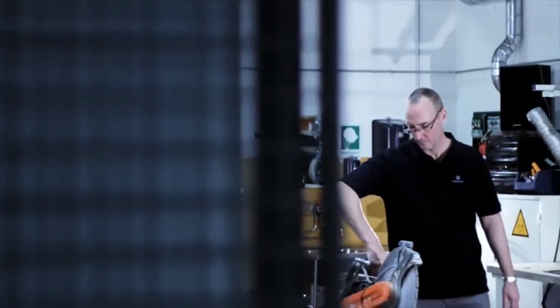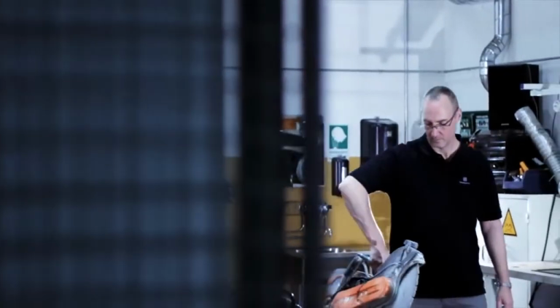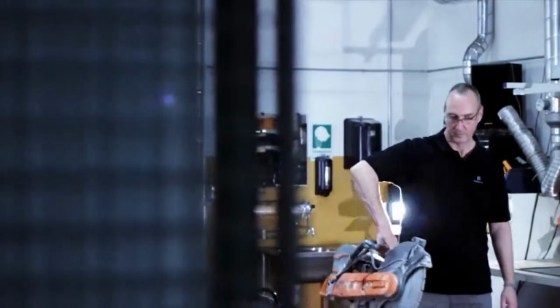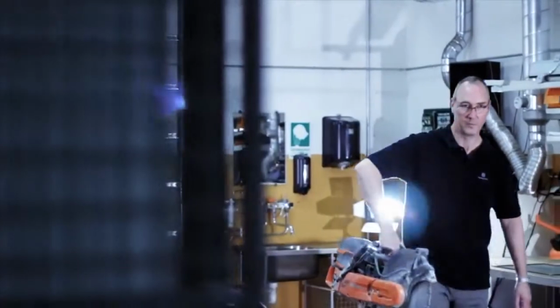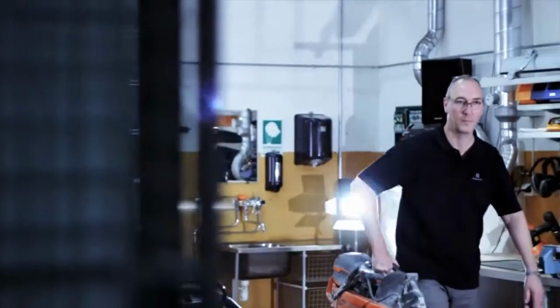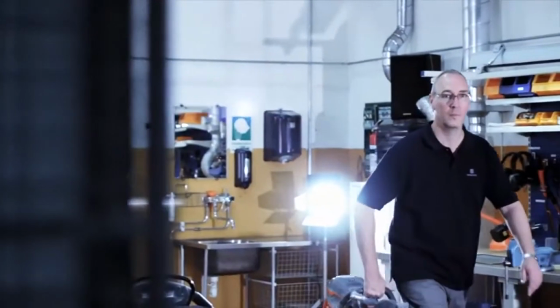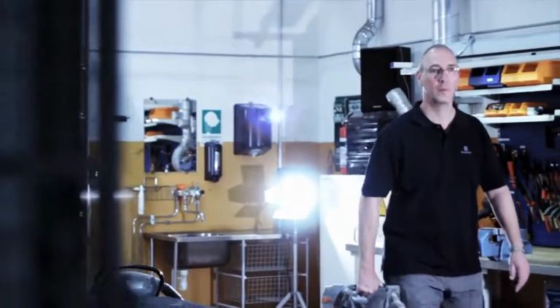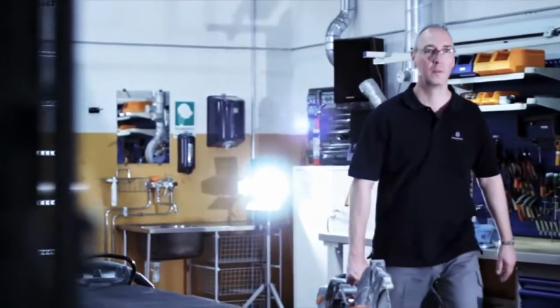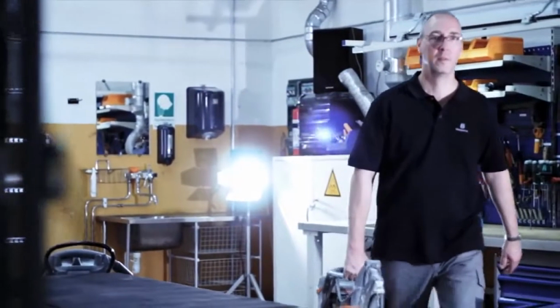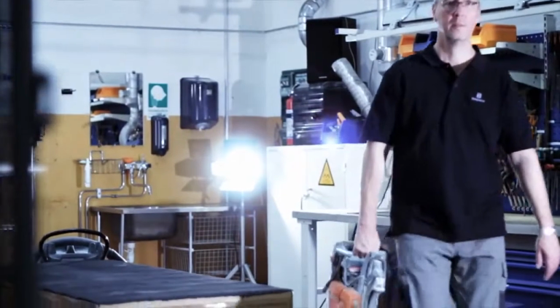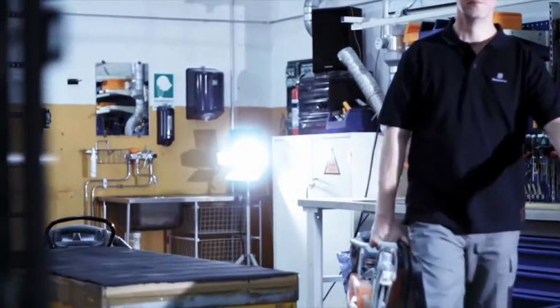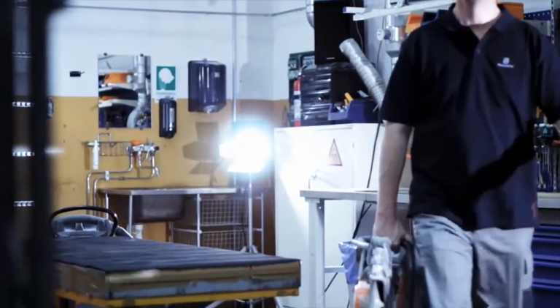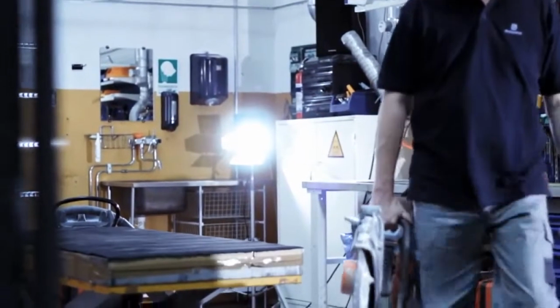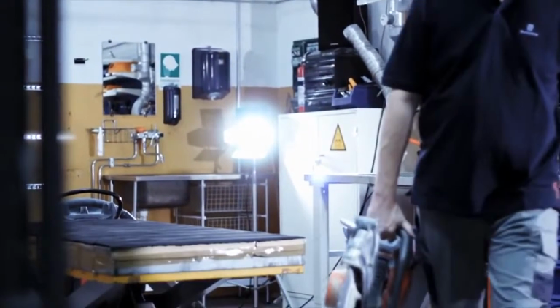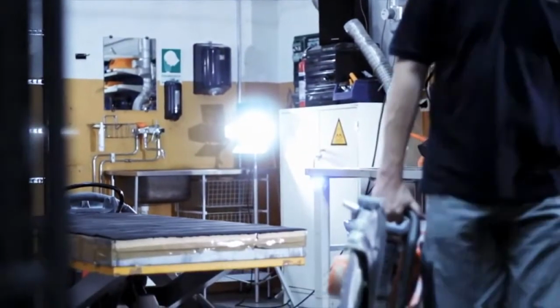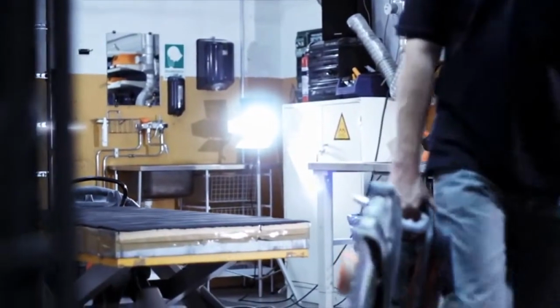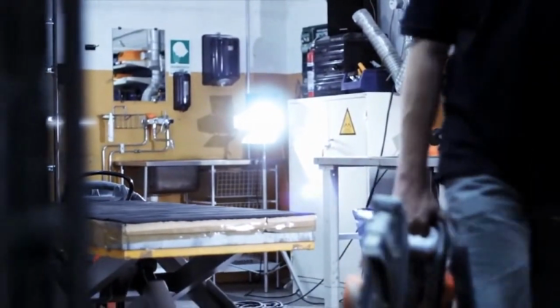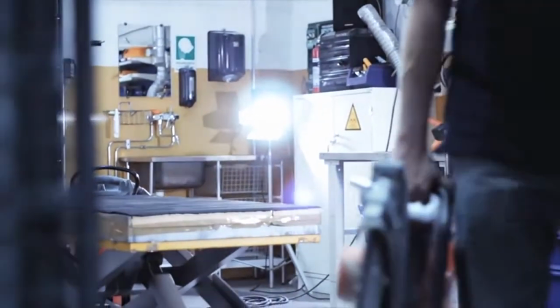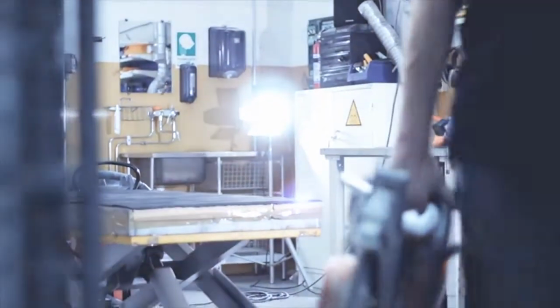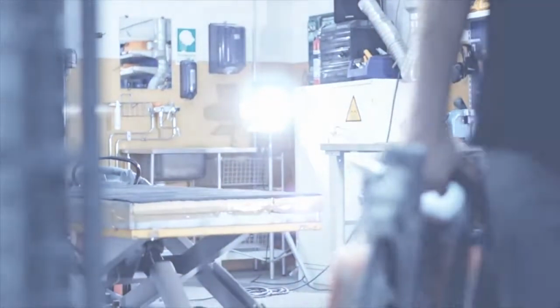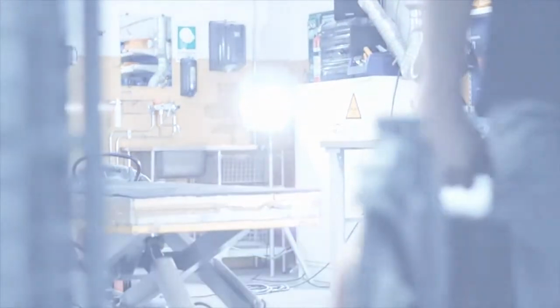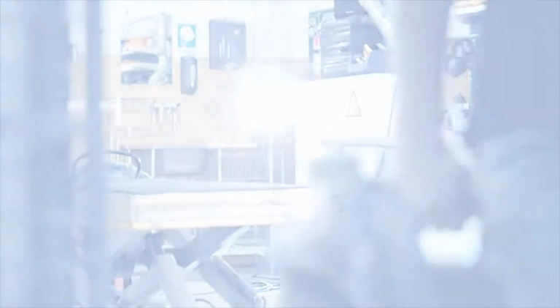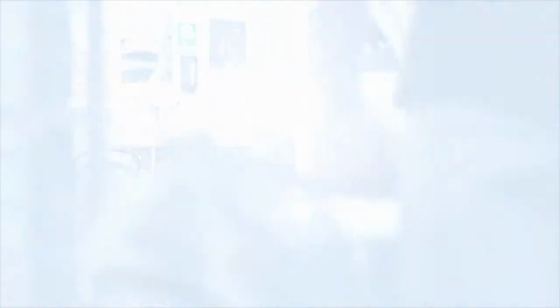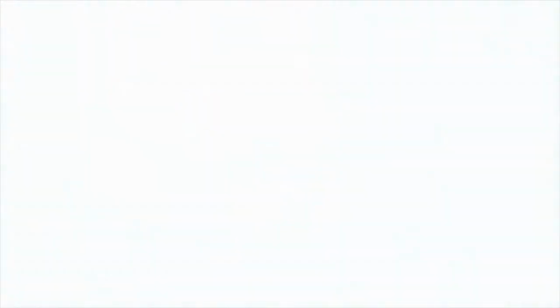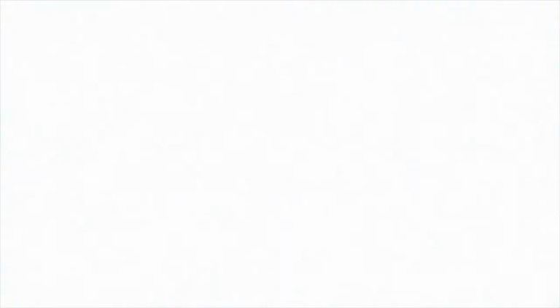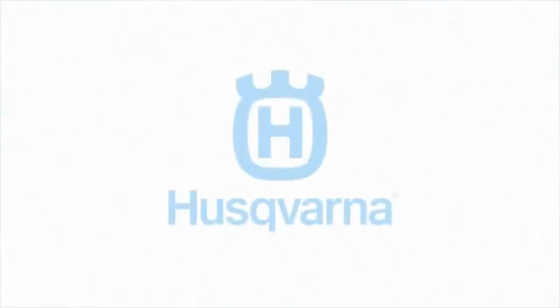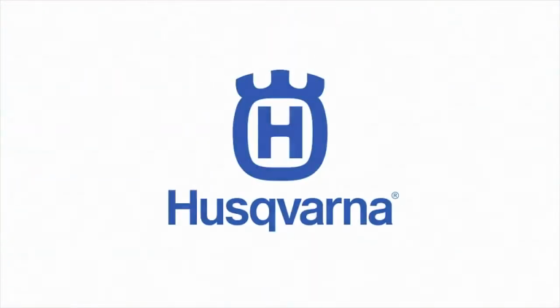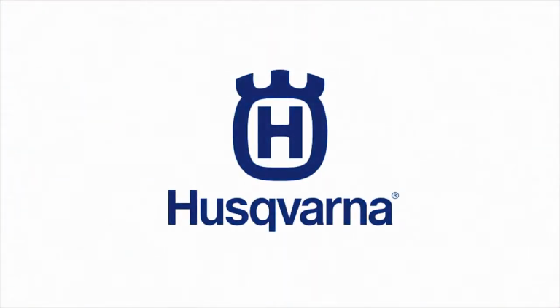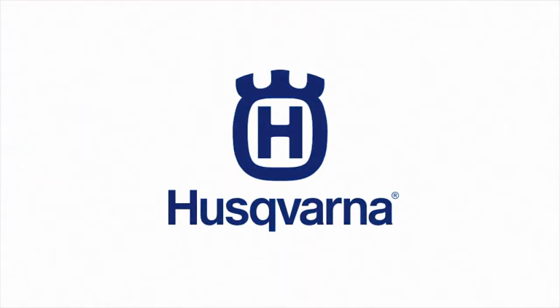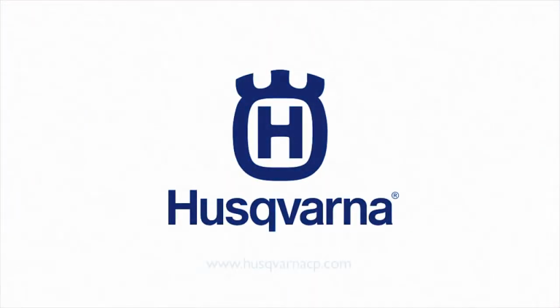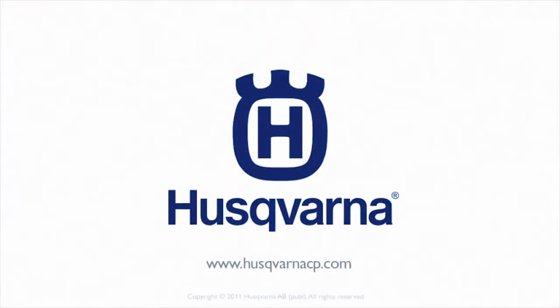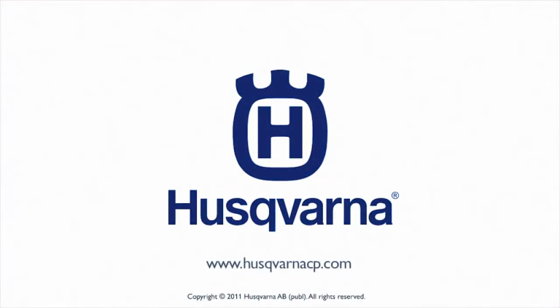Making sure the drive belt is in great condition increases the product life and will help you achieve an optimal cutting experience. Refer to your operator's manual for more detailed information on your Husqvarna power cutter.